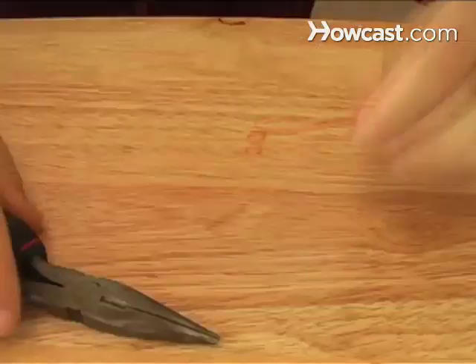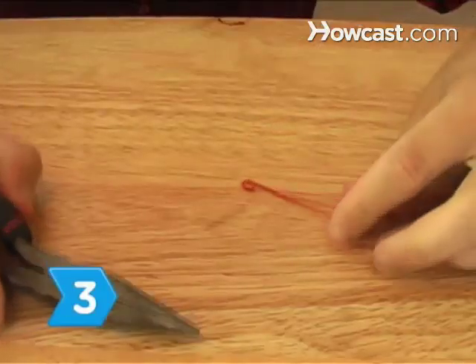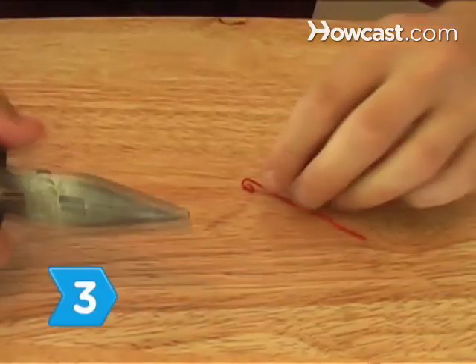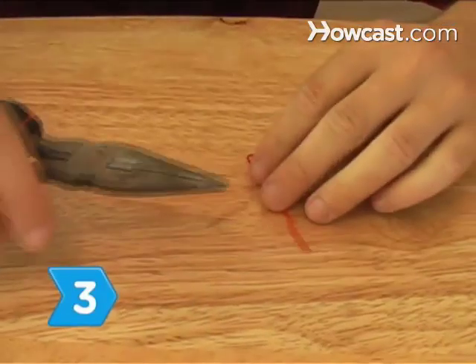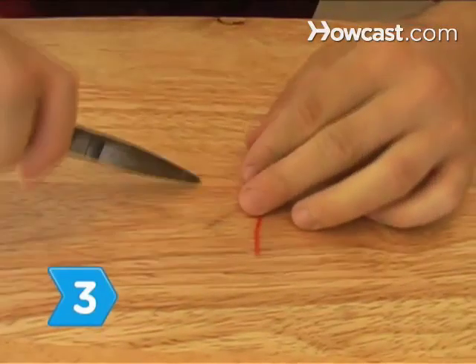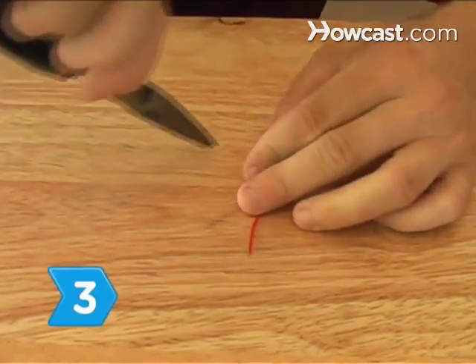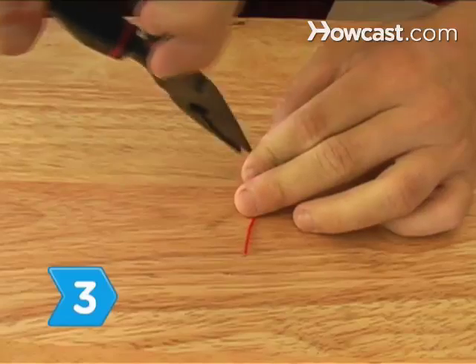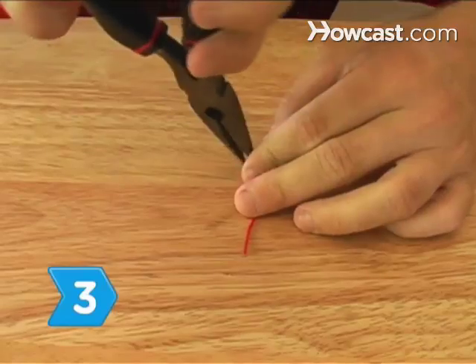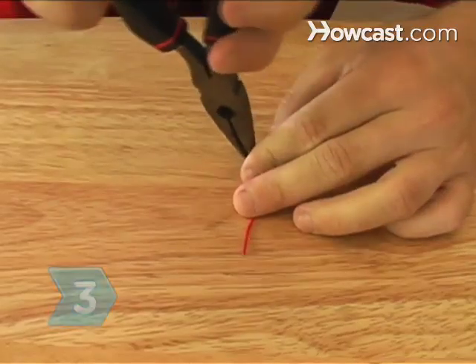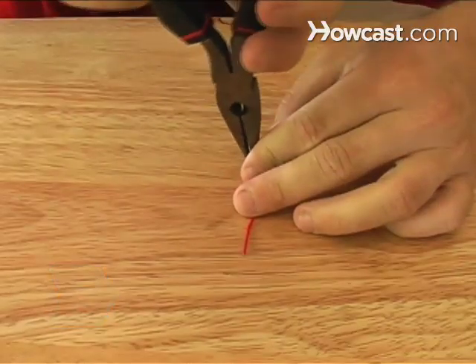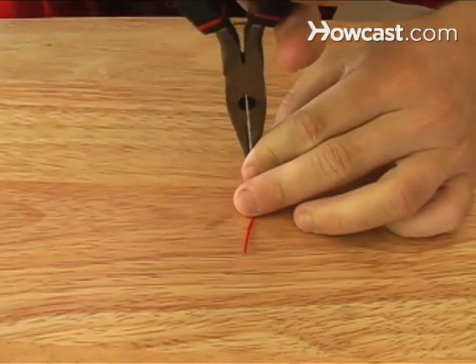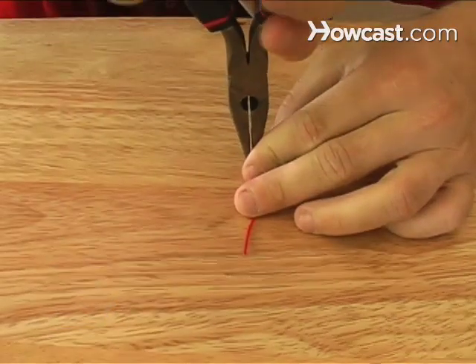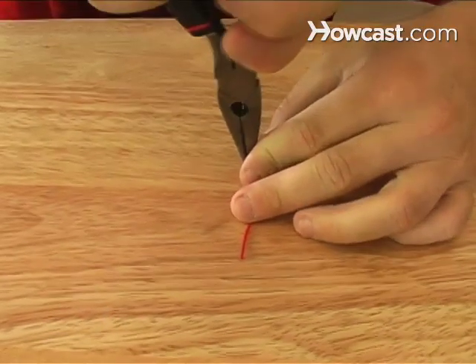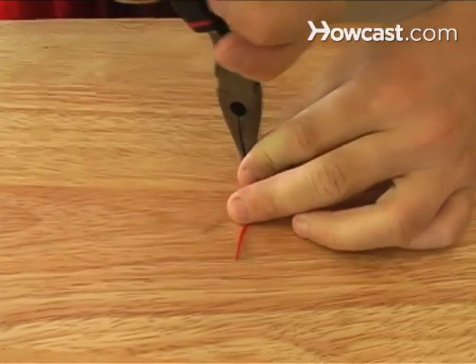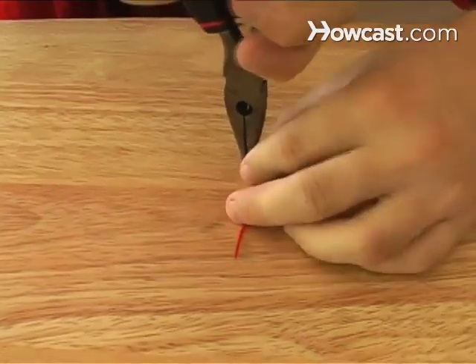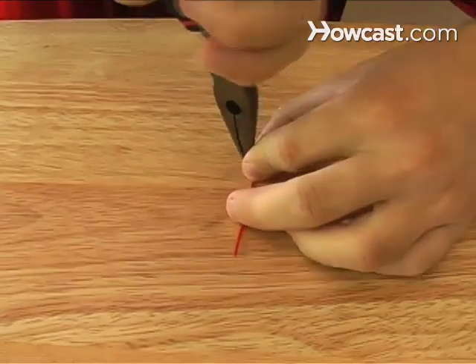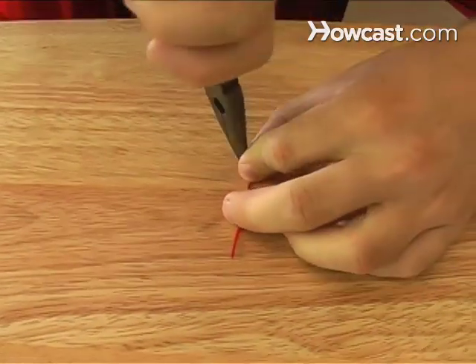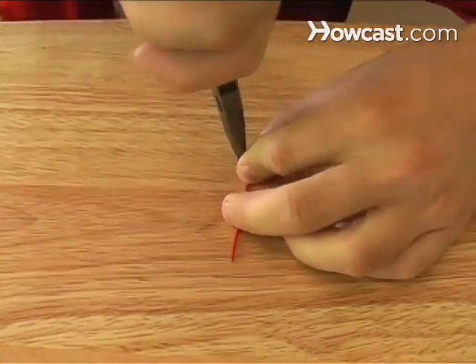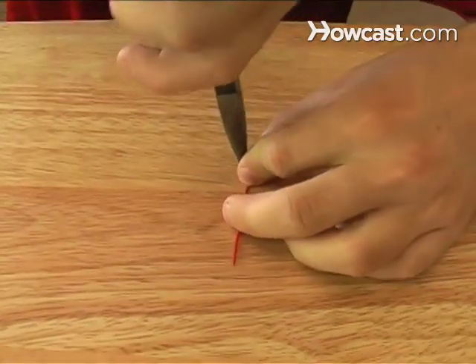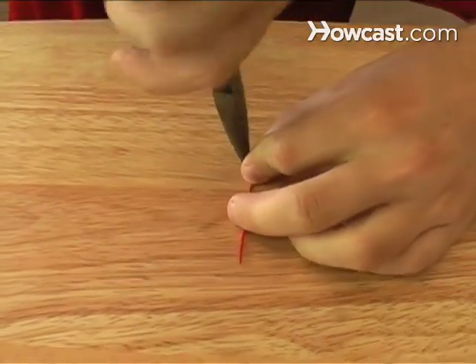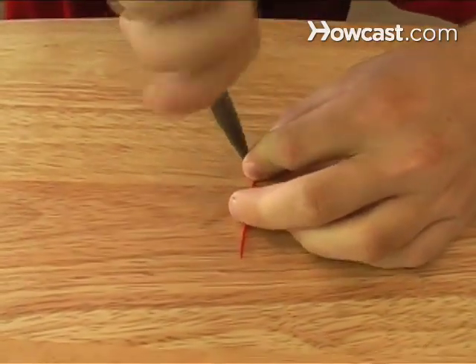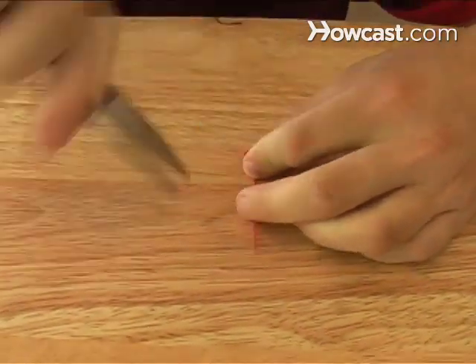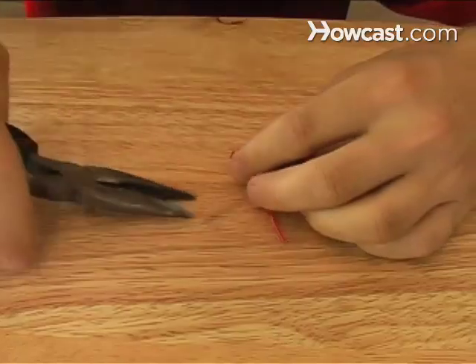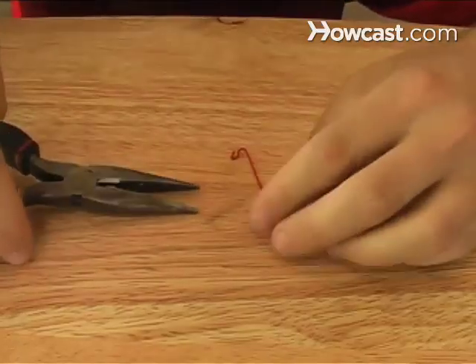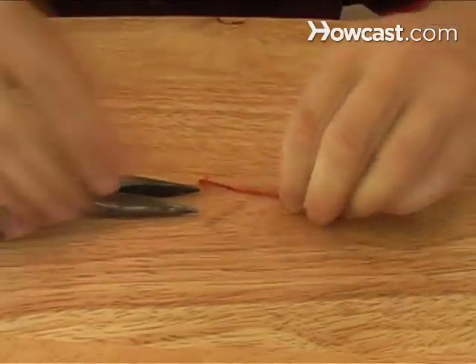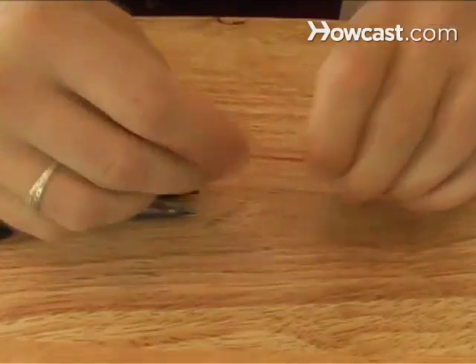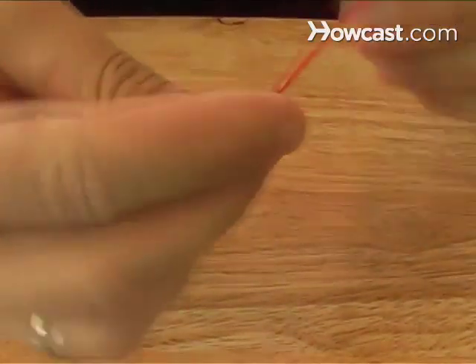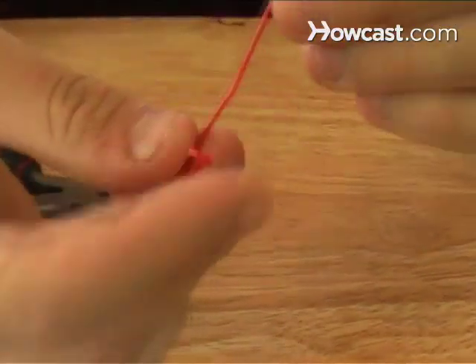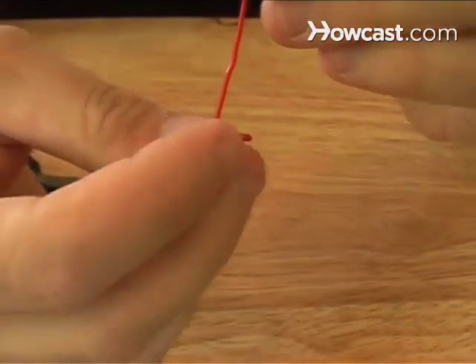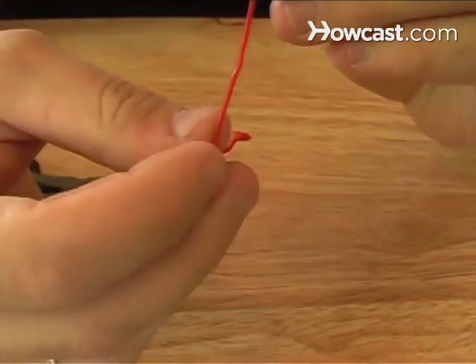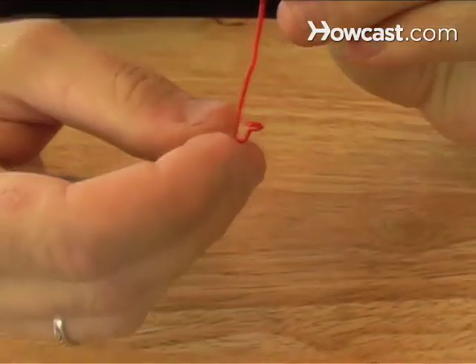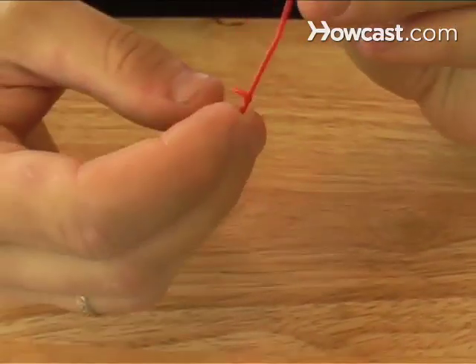Step 3. Grasp the clip with the pliers just below the clasp bend and make a 90-degree upward bend perpendicular to the long part of the clip, then squeeze the bend downward to meet the long end.